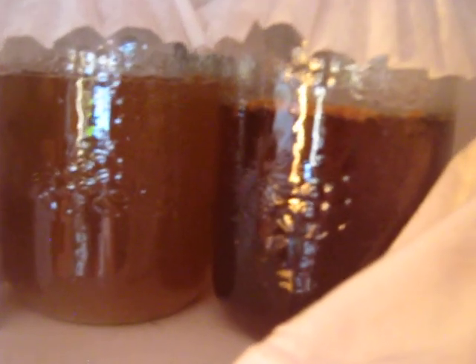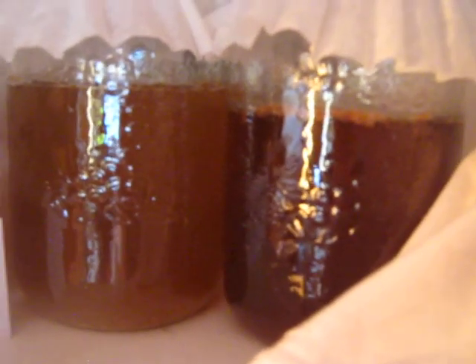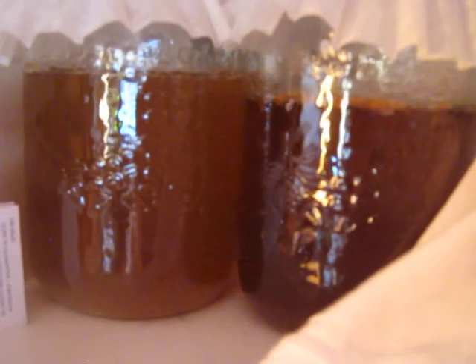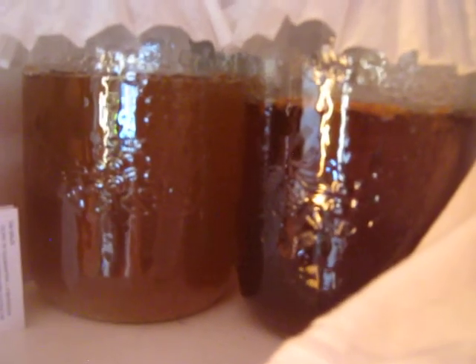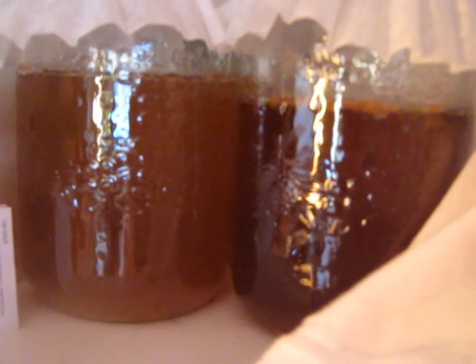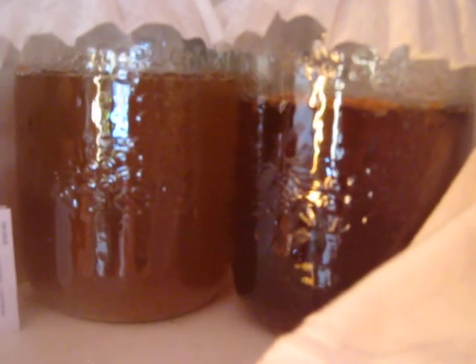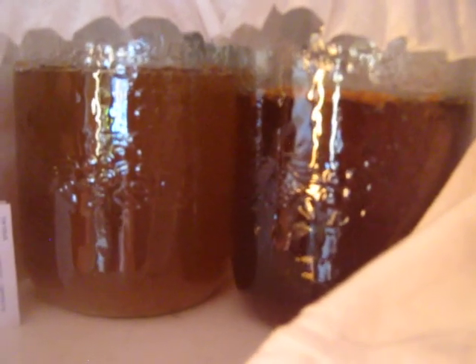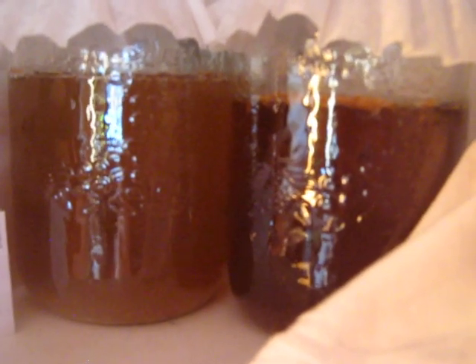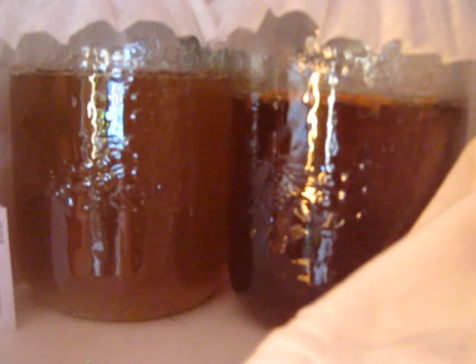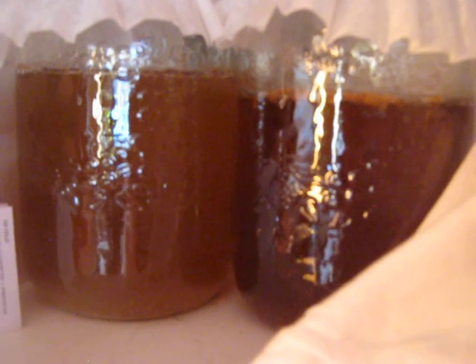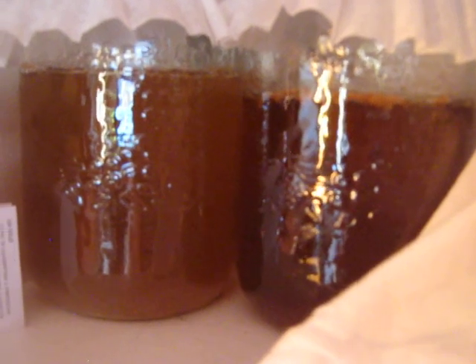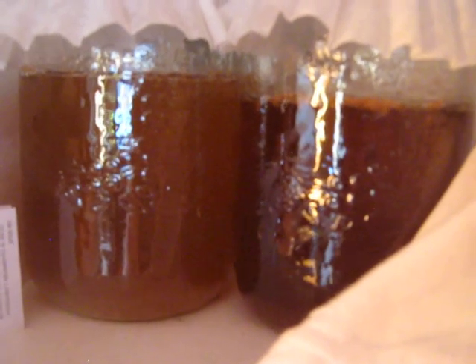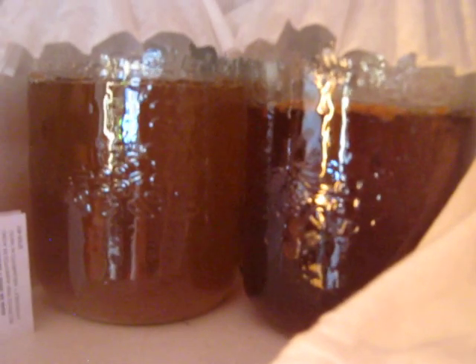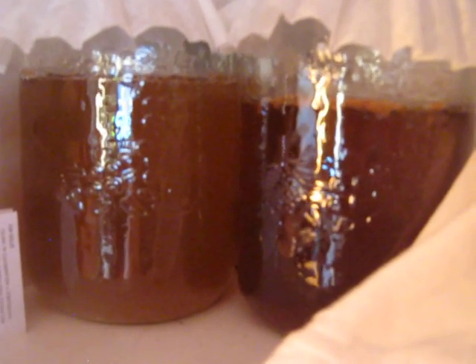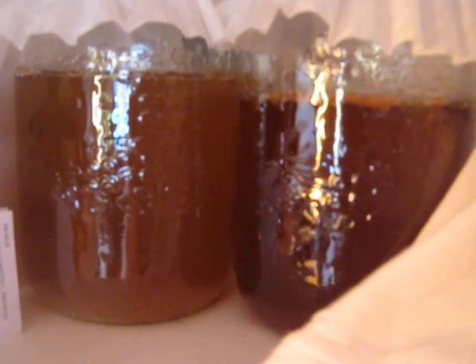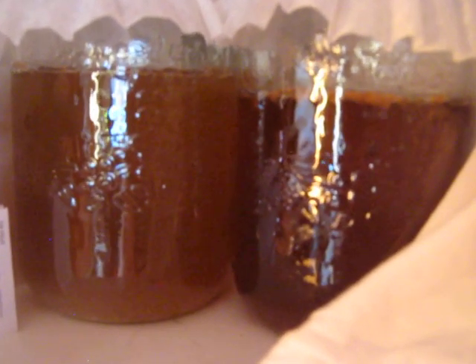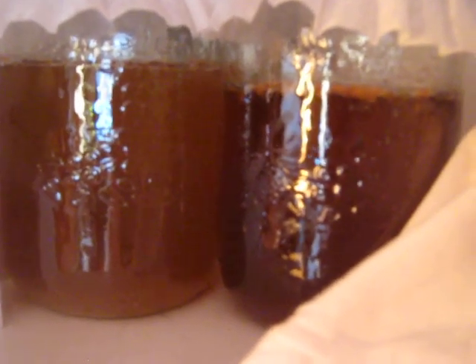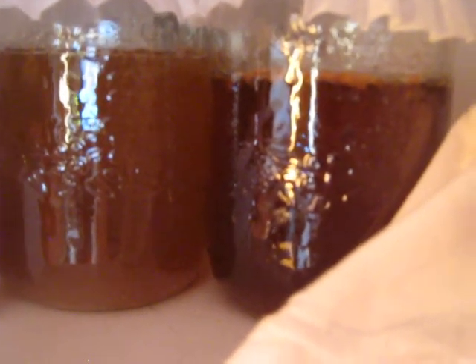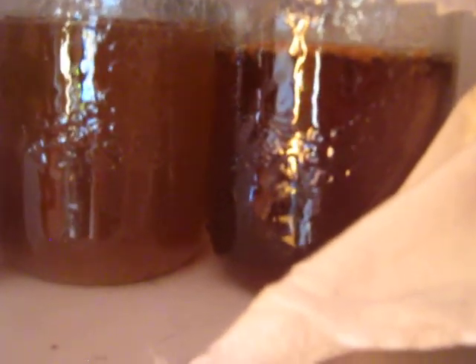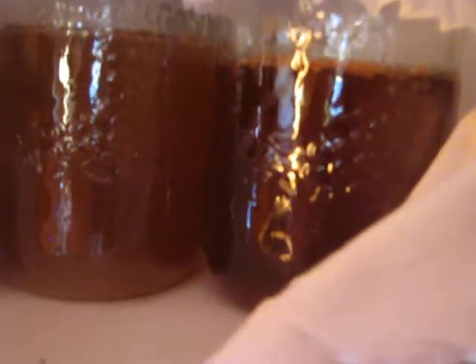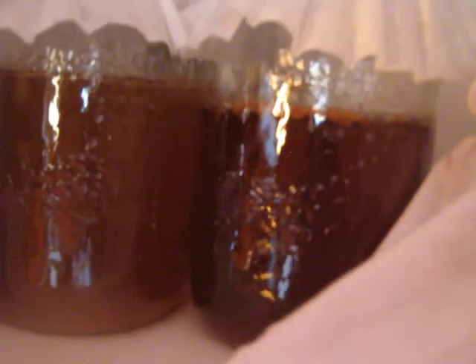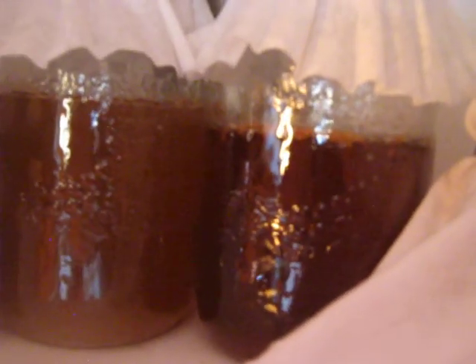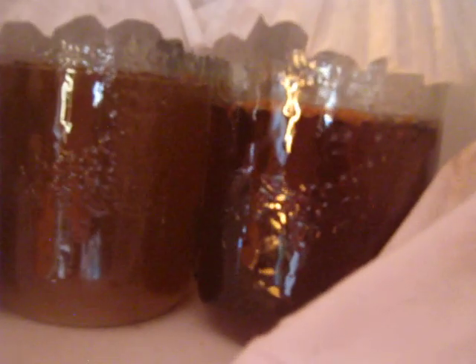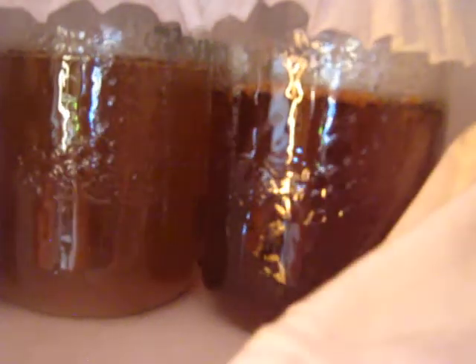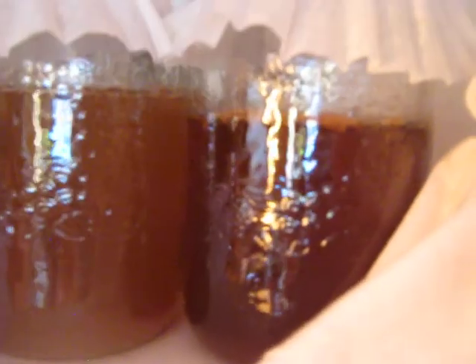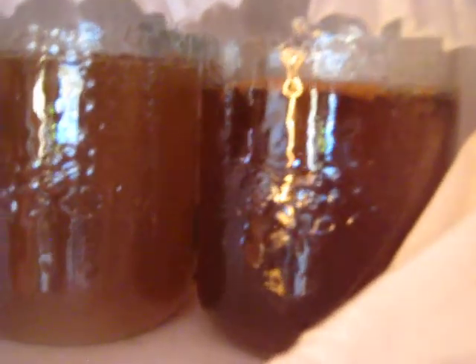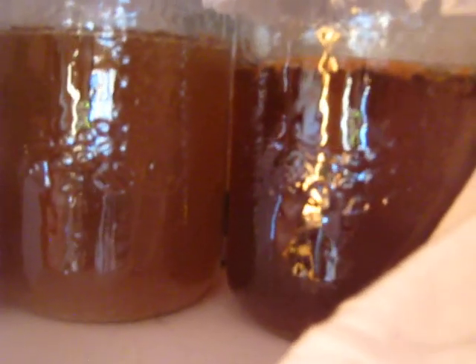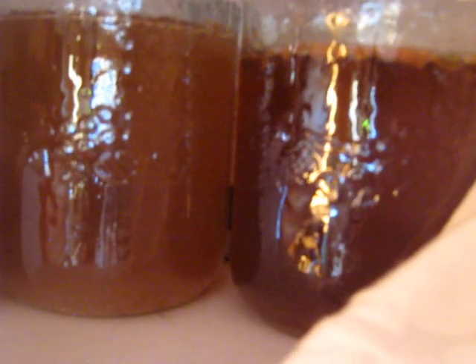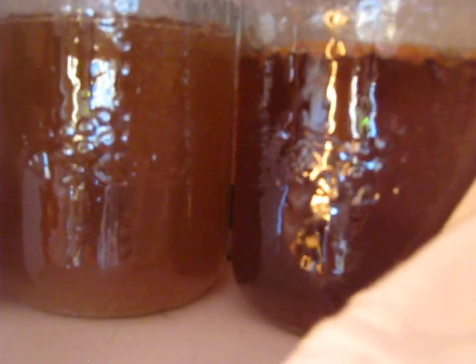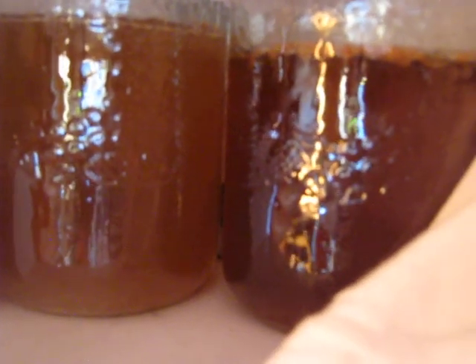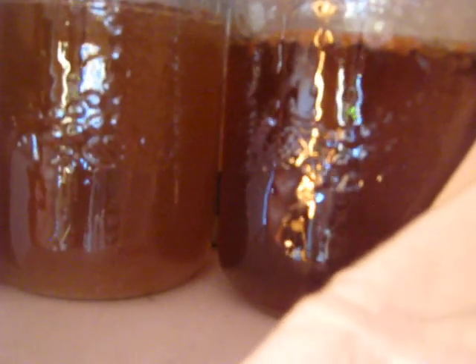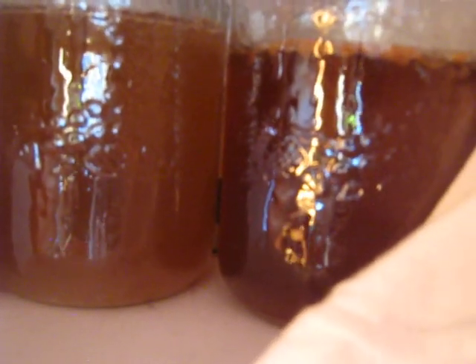Hey guys, so I was just talking in the last video about that I was doing kombucha and had the tea for the scobies. So I thought I would just do a quick video on these guys.